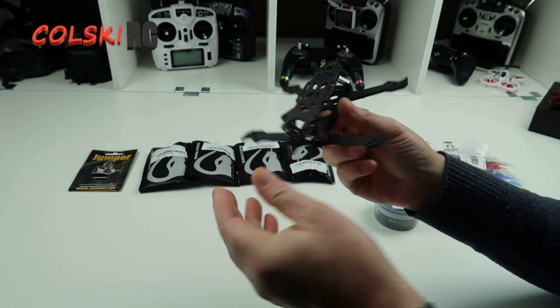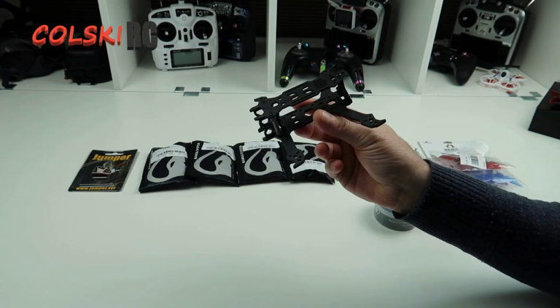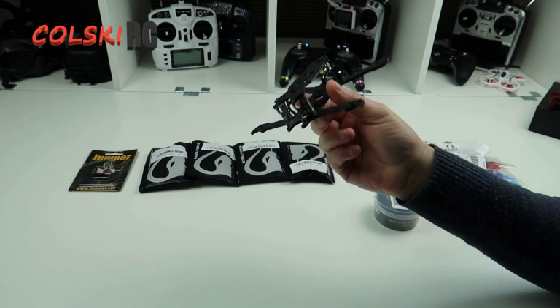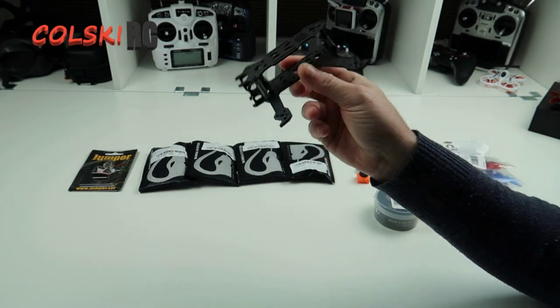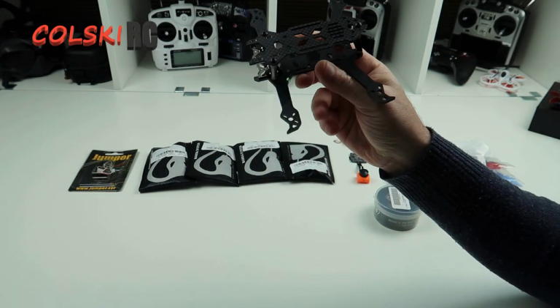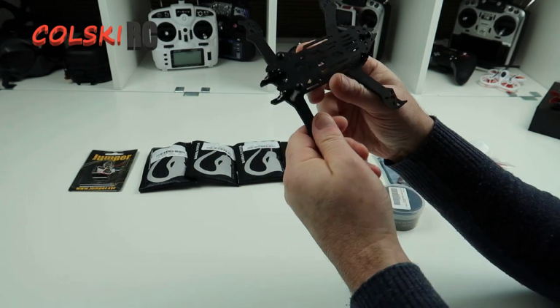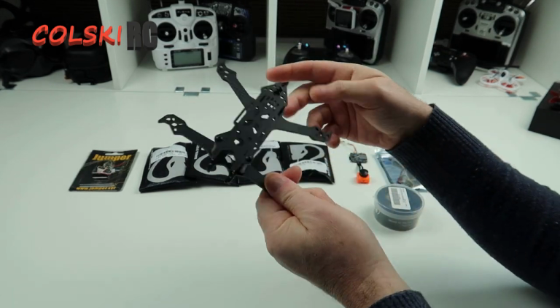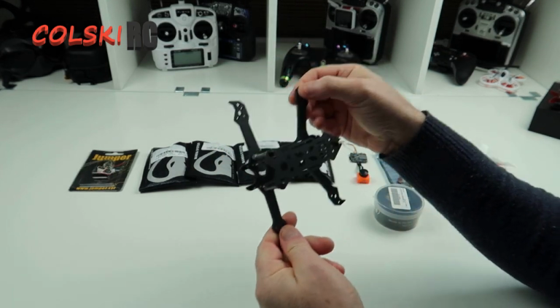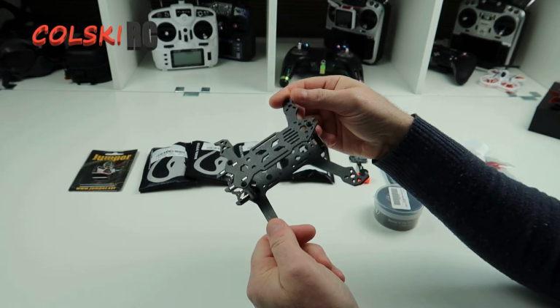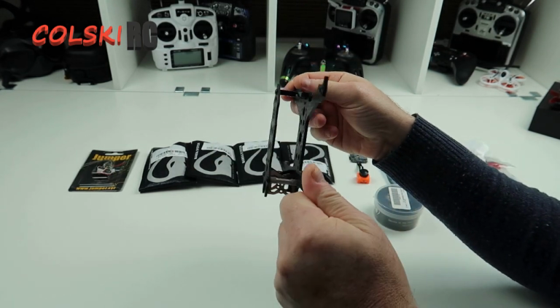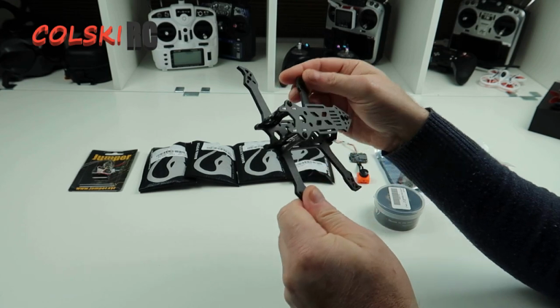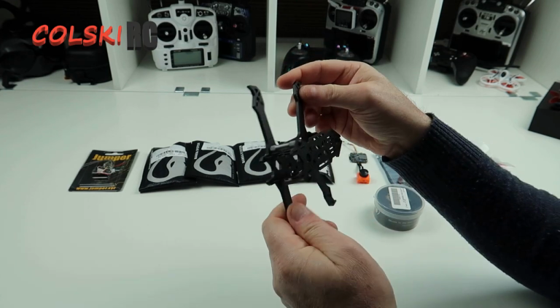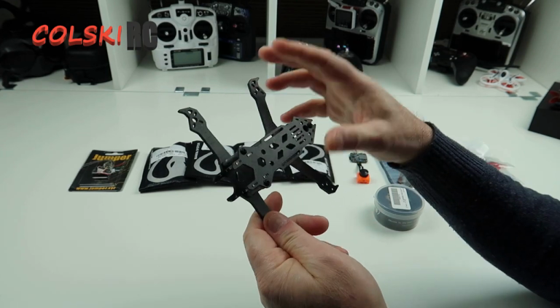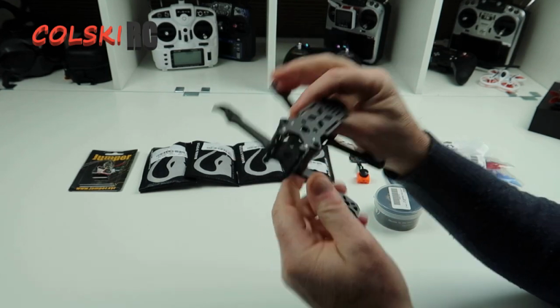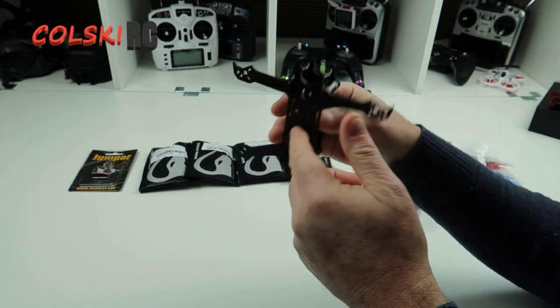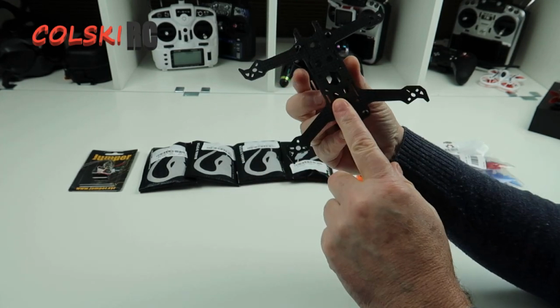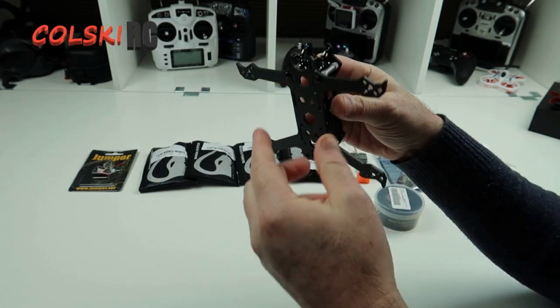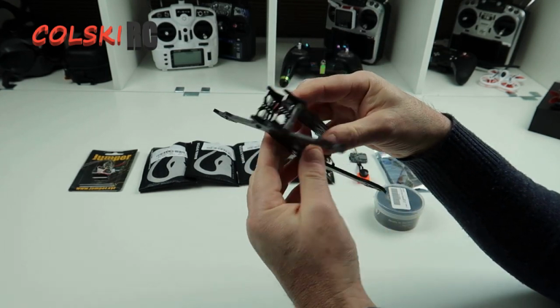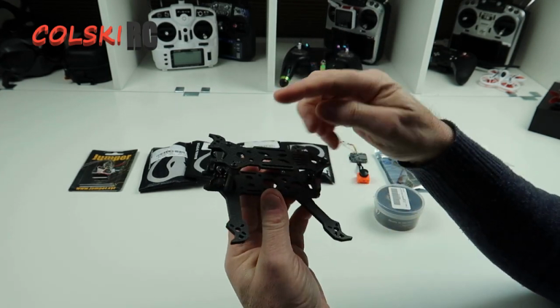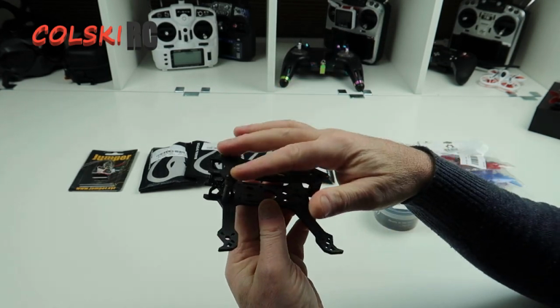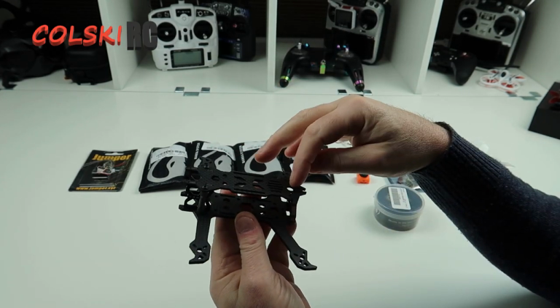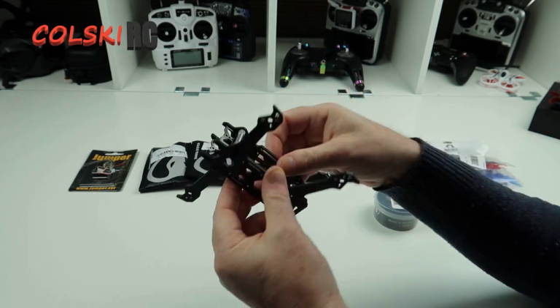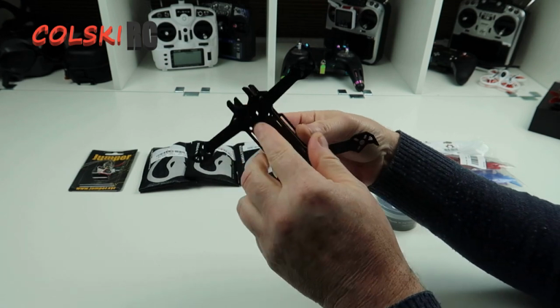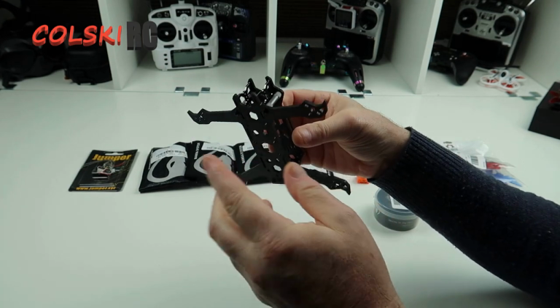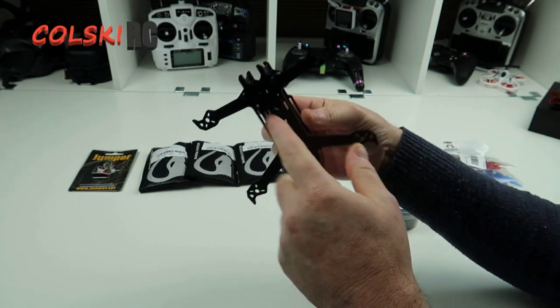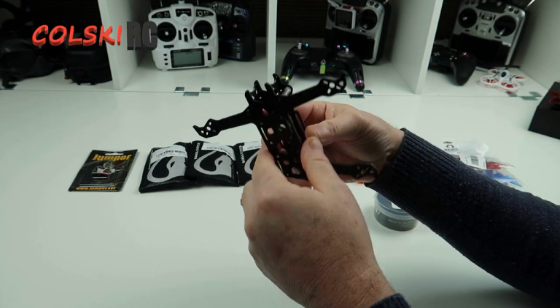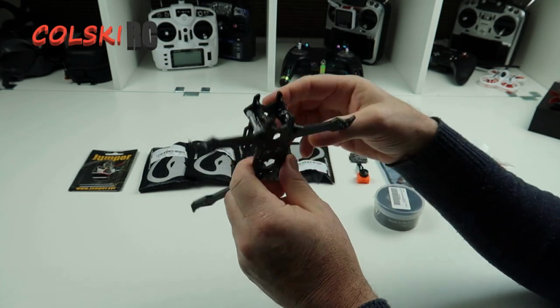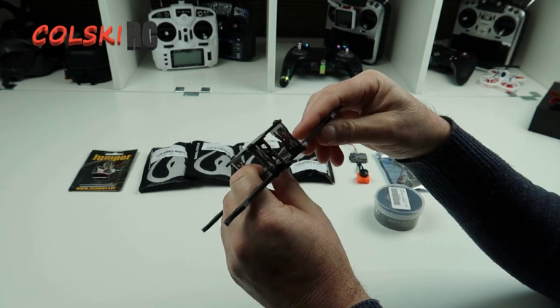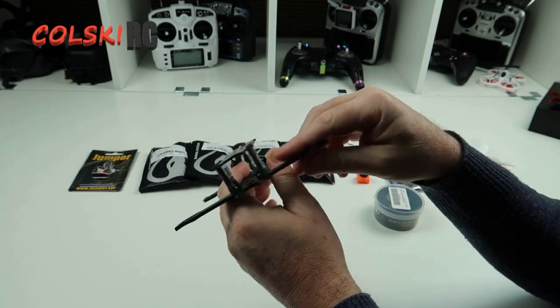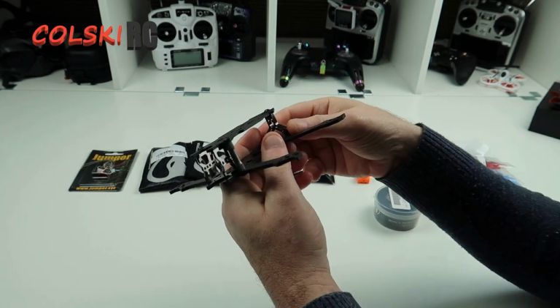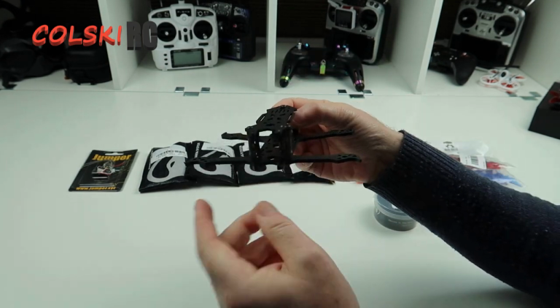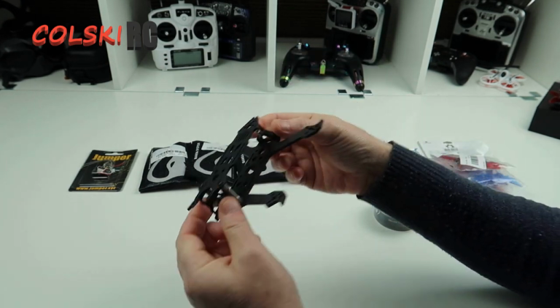This is the Flywoo Ant. It's 140mm dead cat. It's a very simple frame as you can see — three bolts at the top, three bolts at the bottom. It's a uniframe and then you've obviously just got your camera mount.